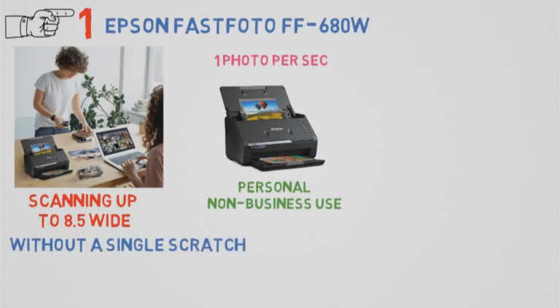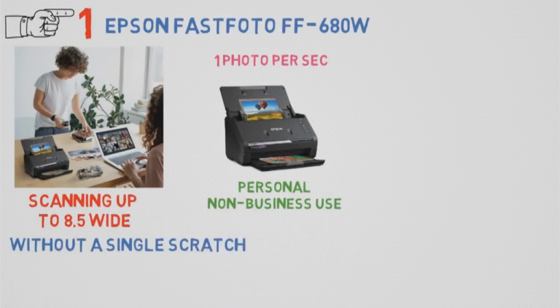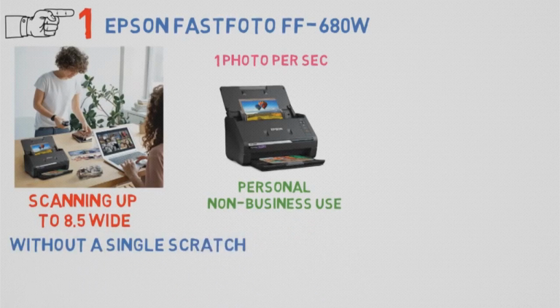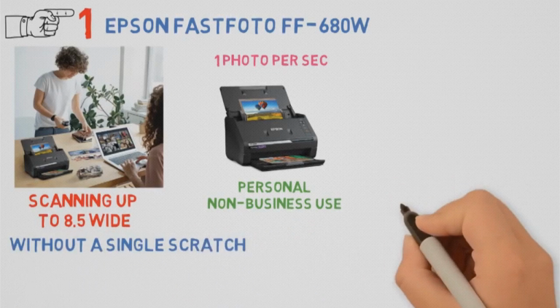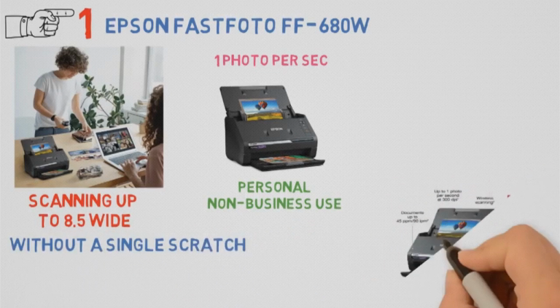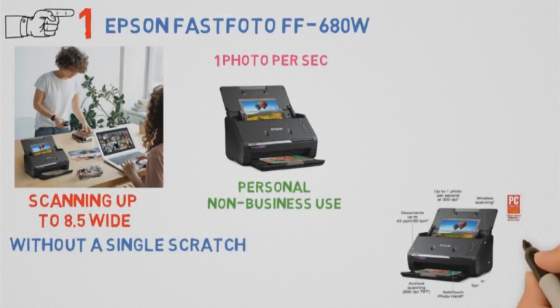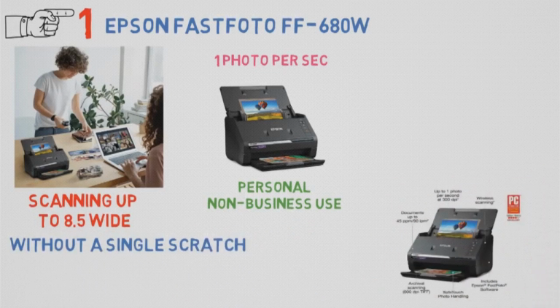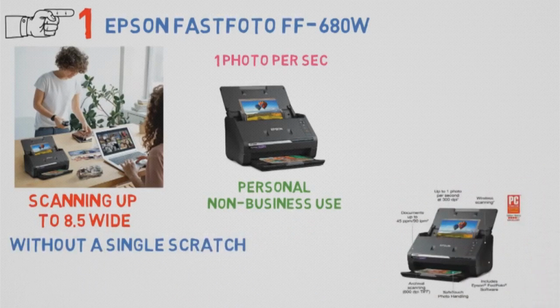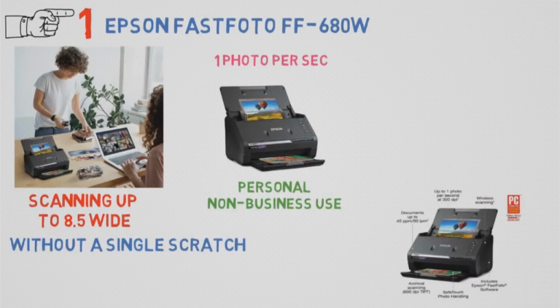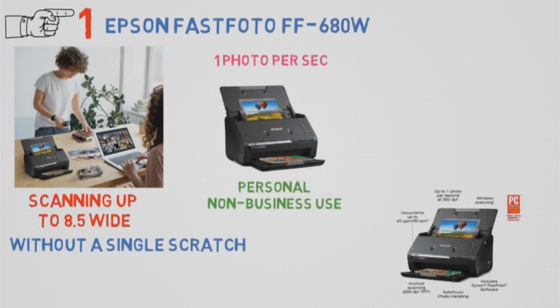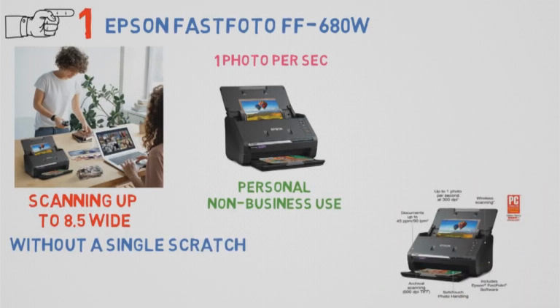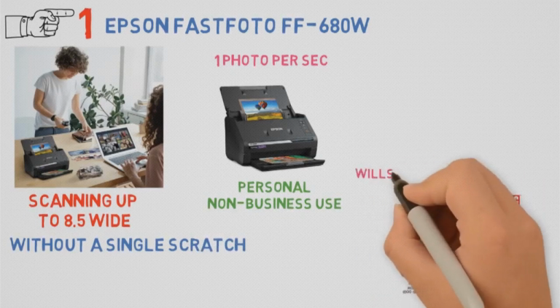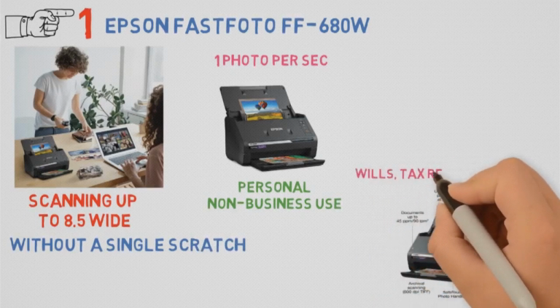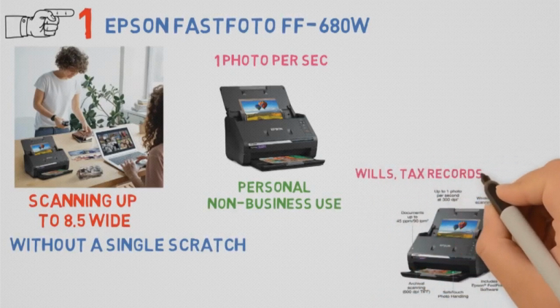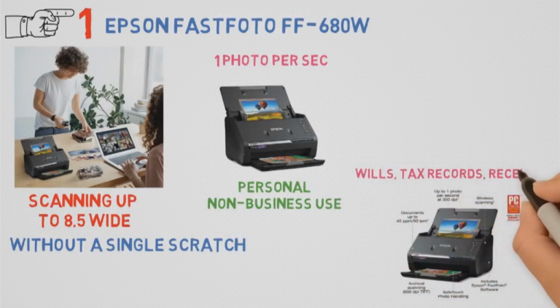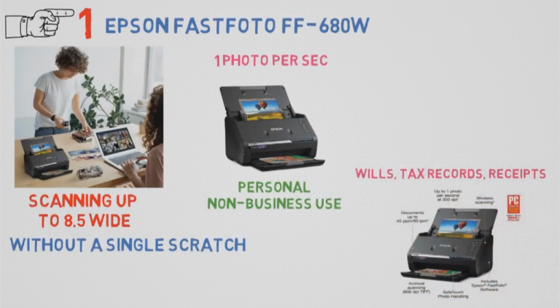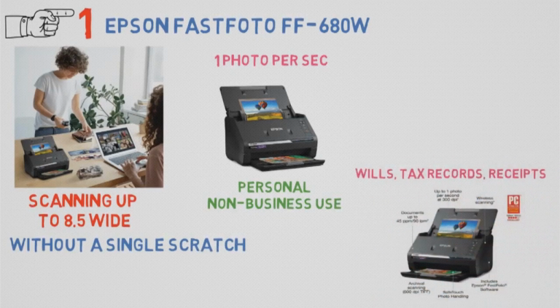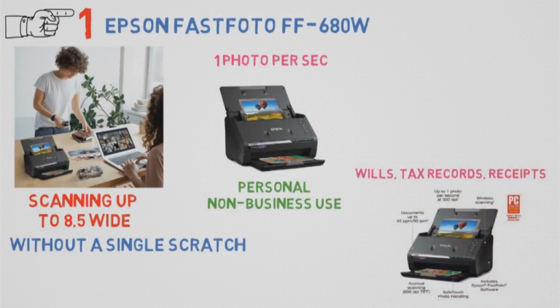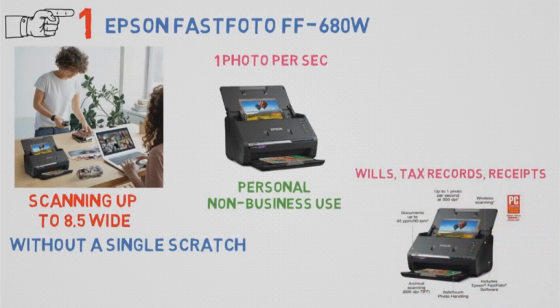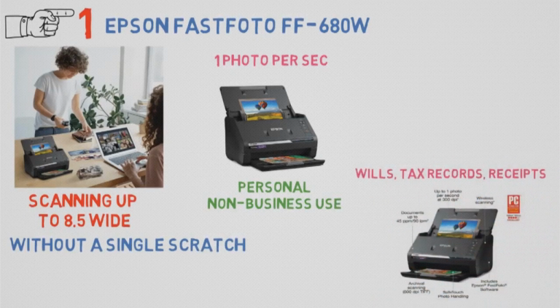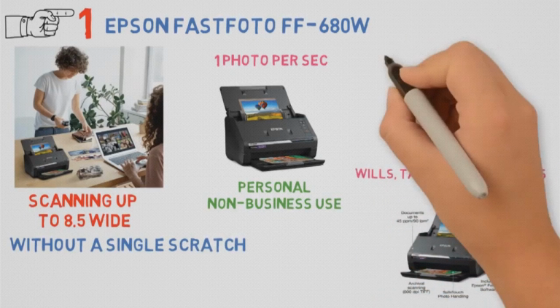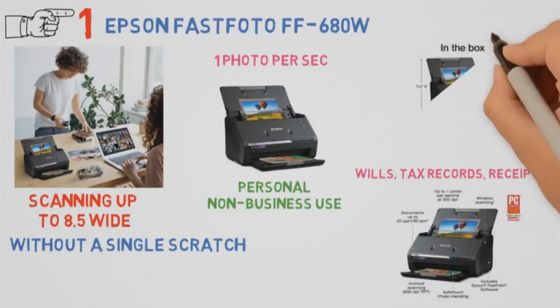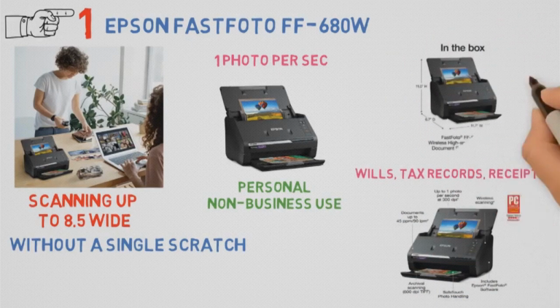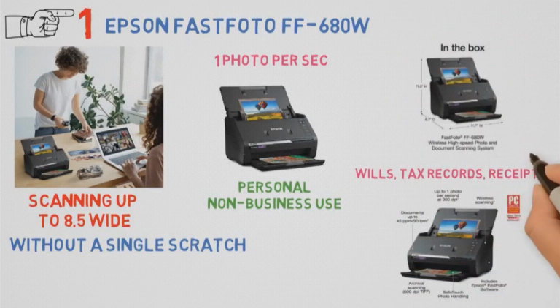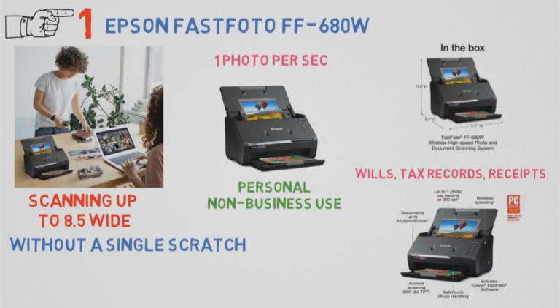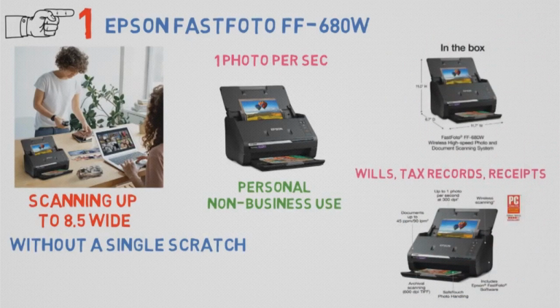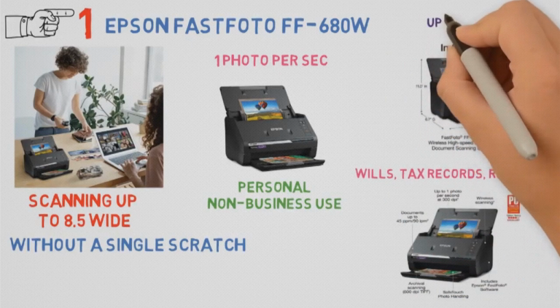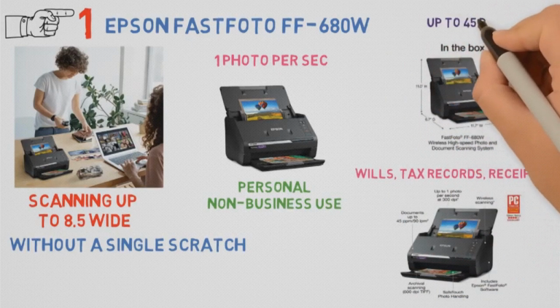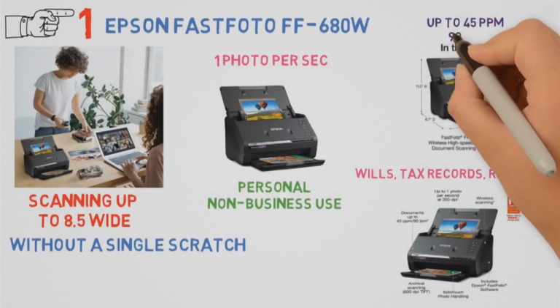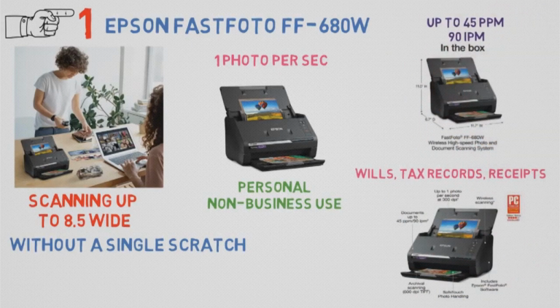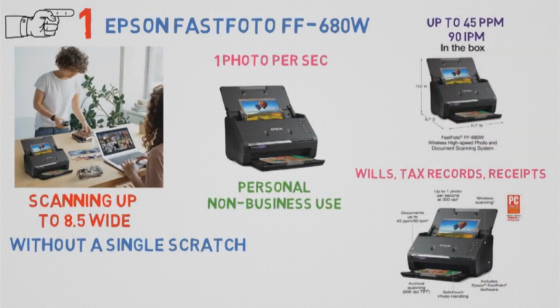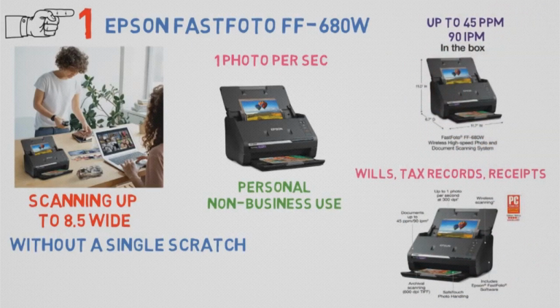There are modes for enlarging, easy sharing, and archiving. It can even scan documents such as wills, tax records, receipts, etc., thanks to advanced Epson SmartScan software with OCR. Moreover, the speed is blazing, with up to 45 ppm and 90 ipm.